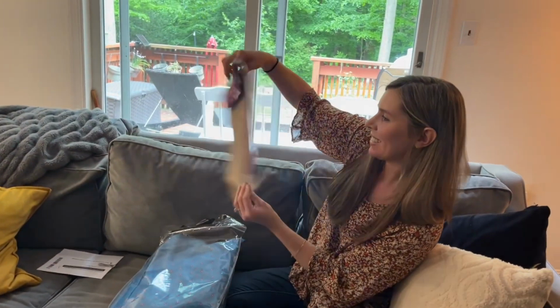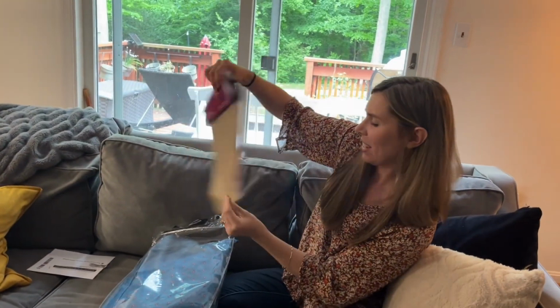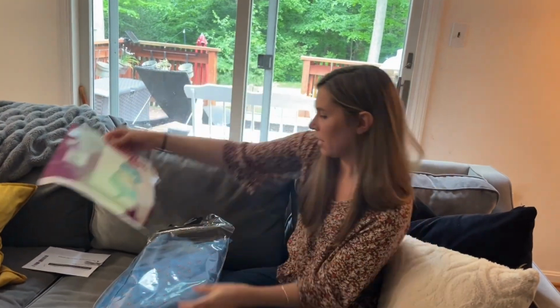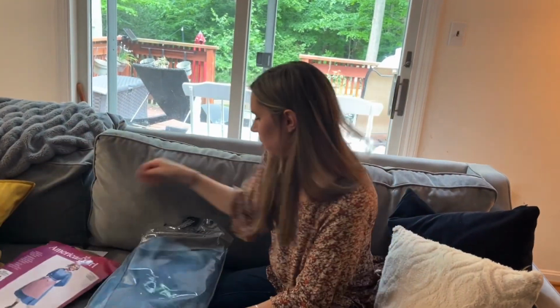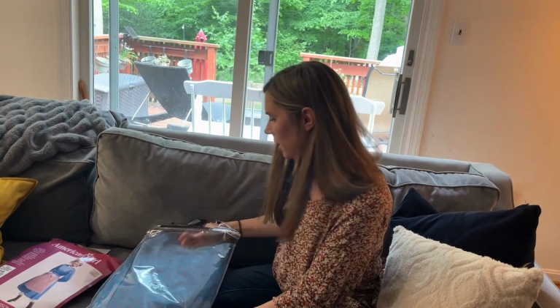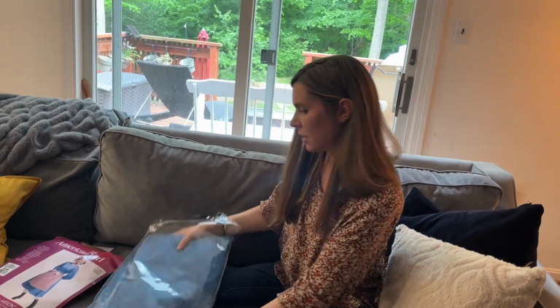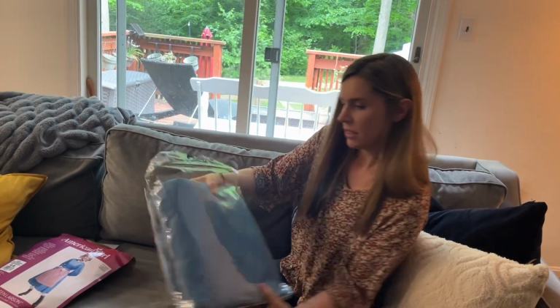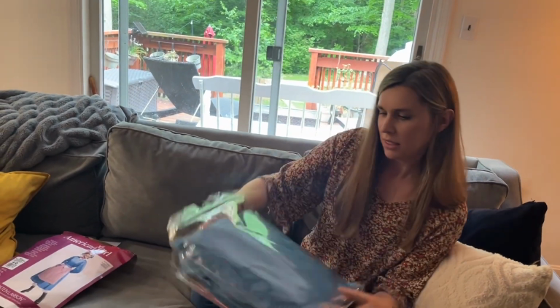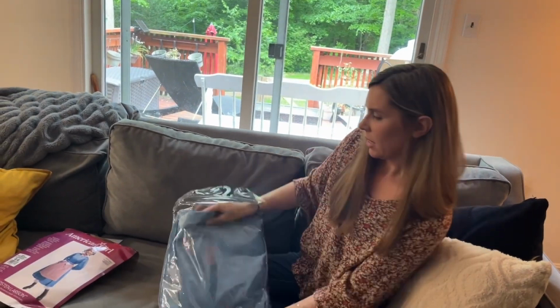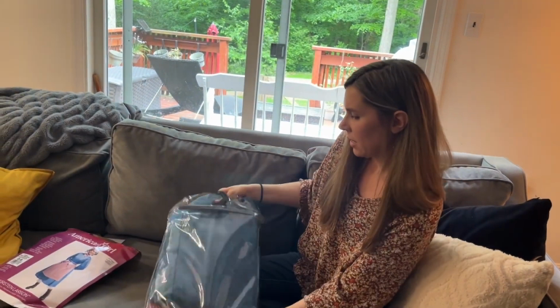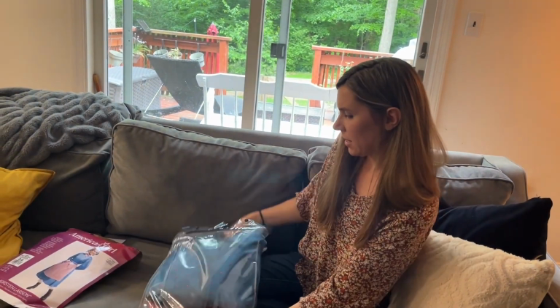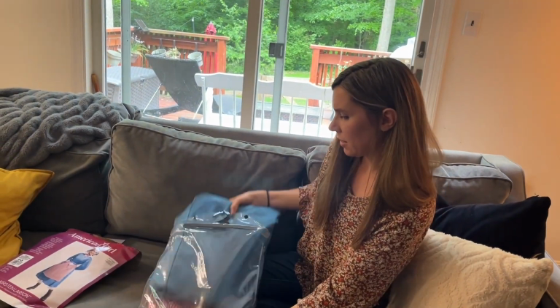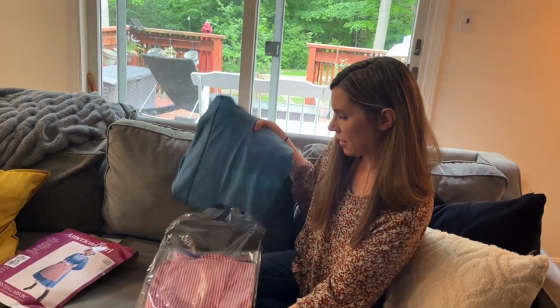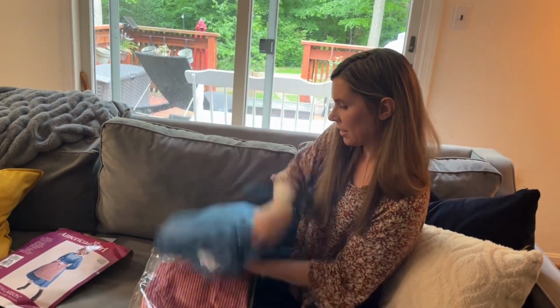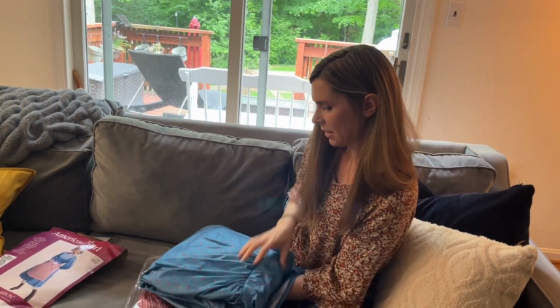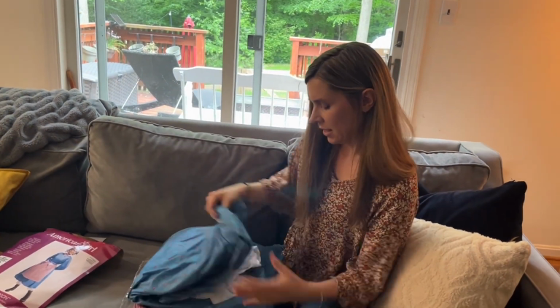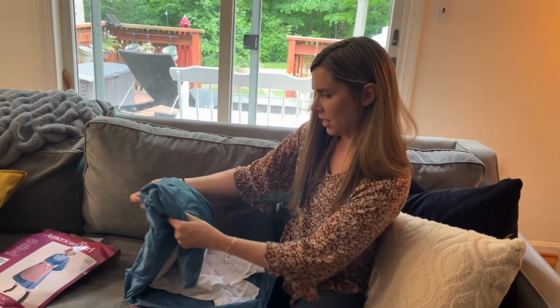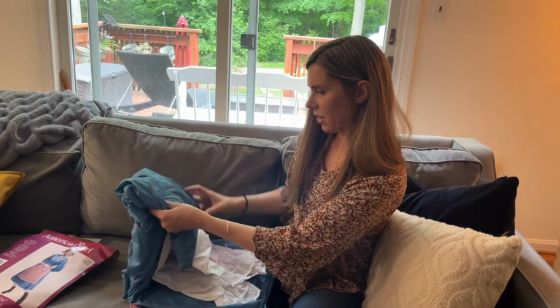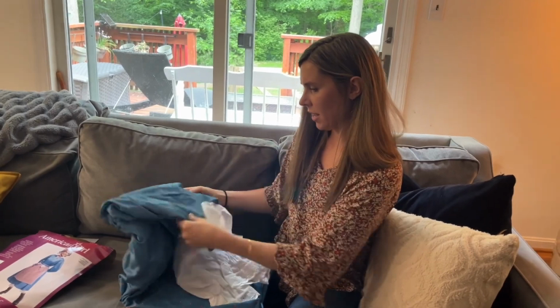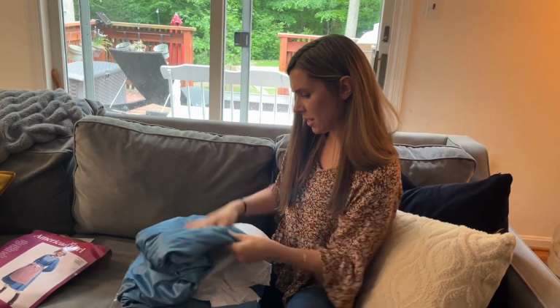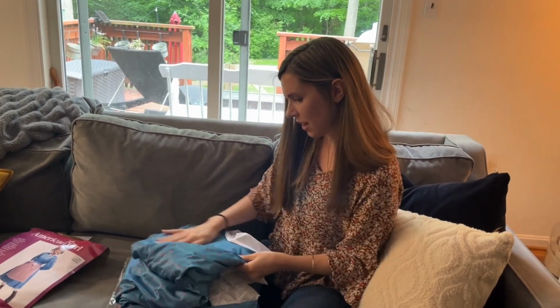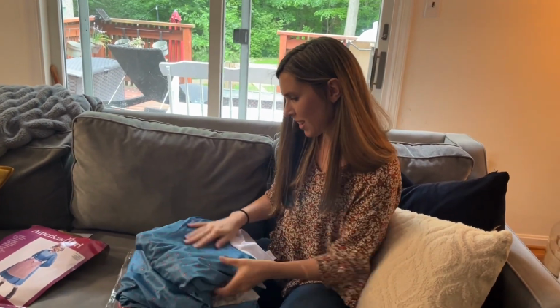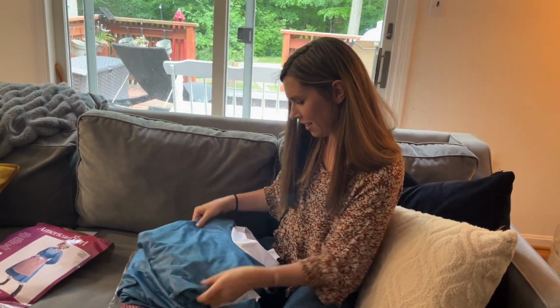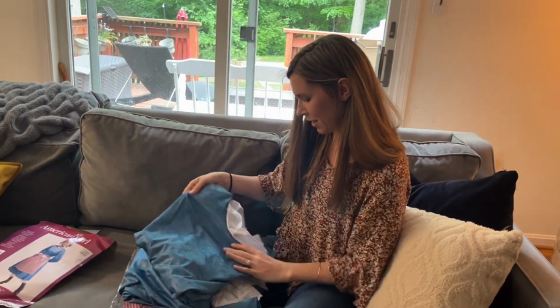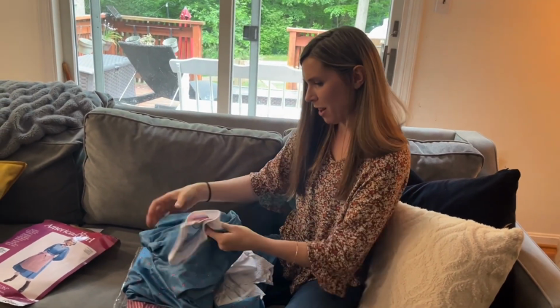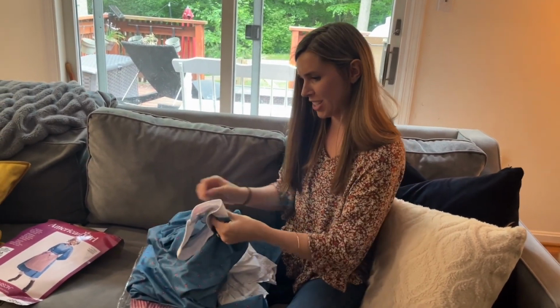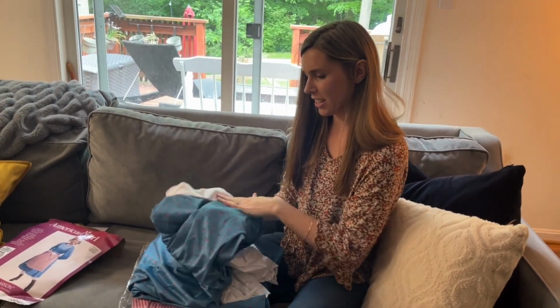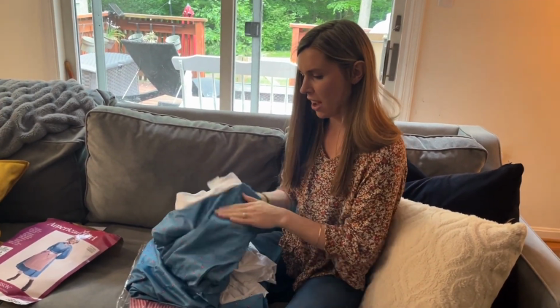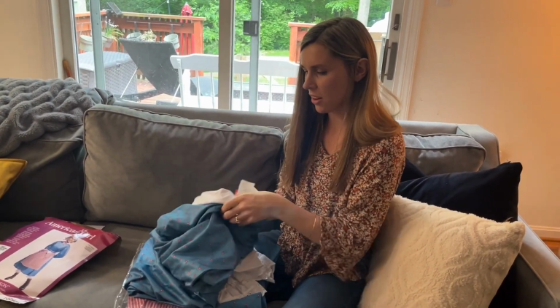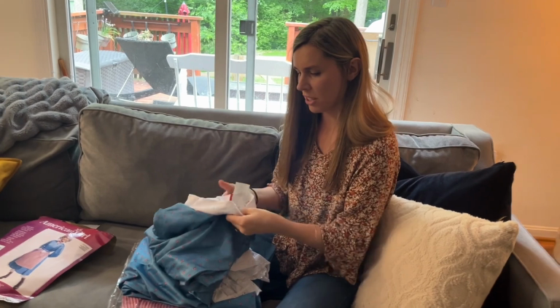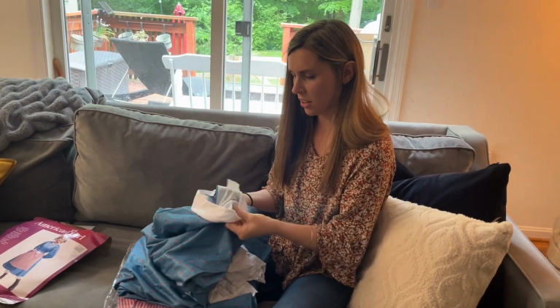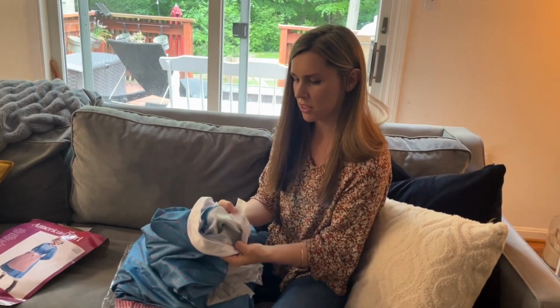So here is the dress — it came in paper cardboard packaging. It's actually kind of nice for polyester. It's not scratchy like other costumes.